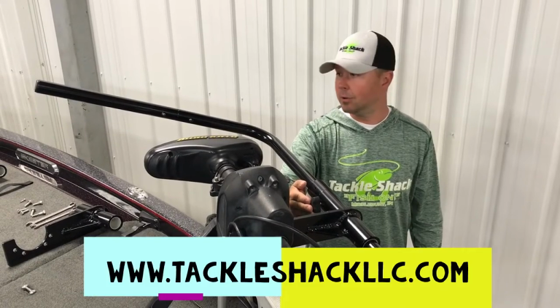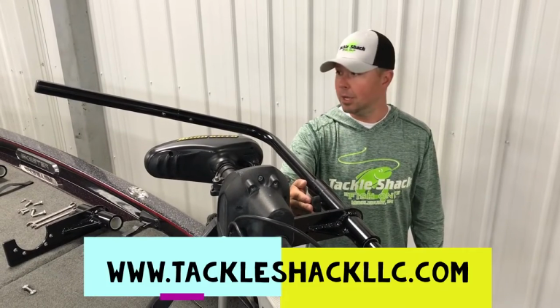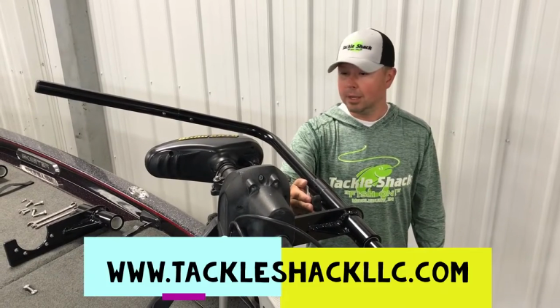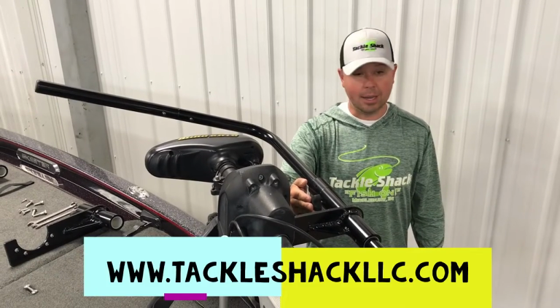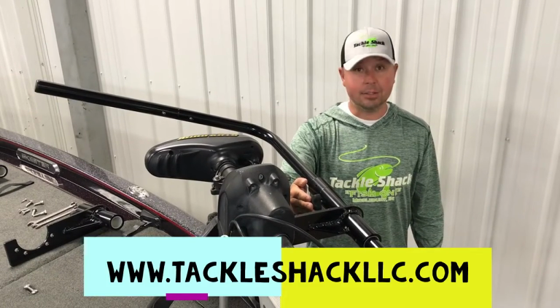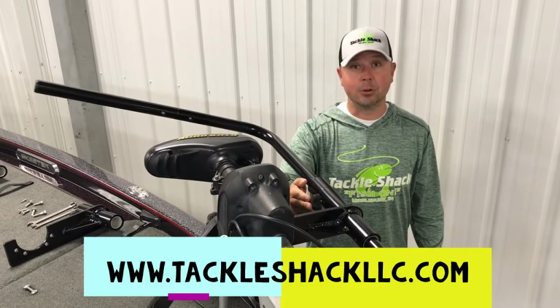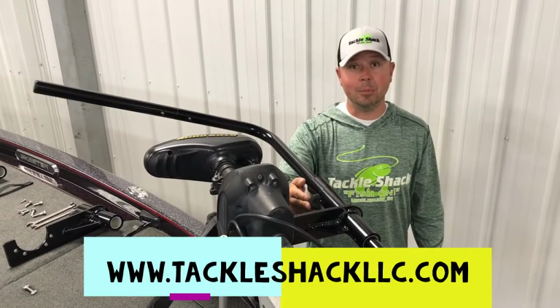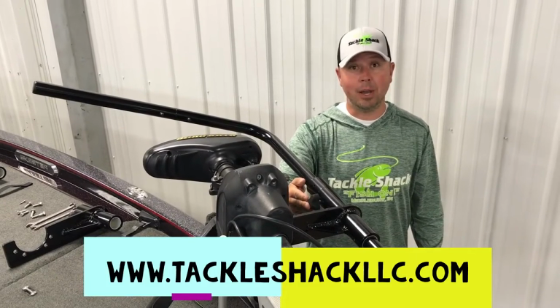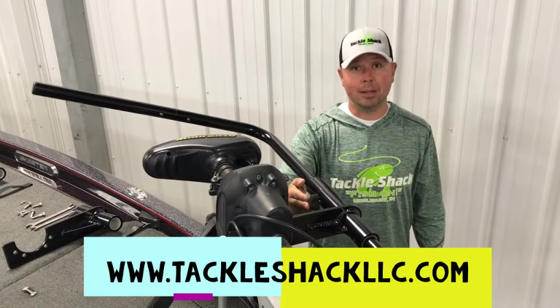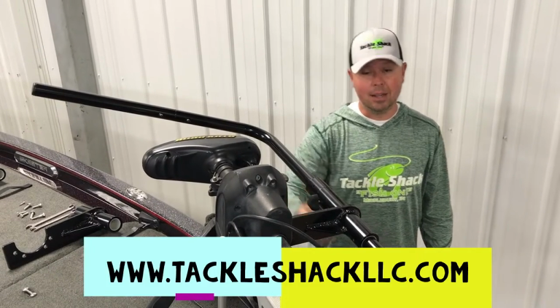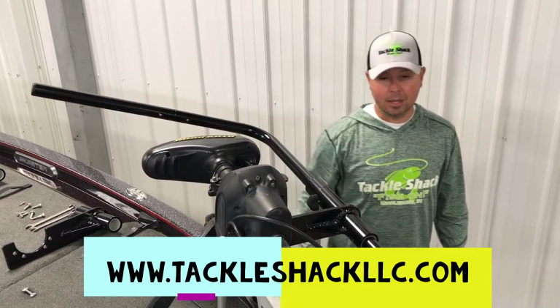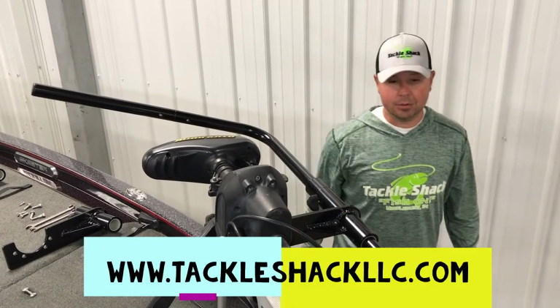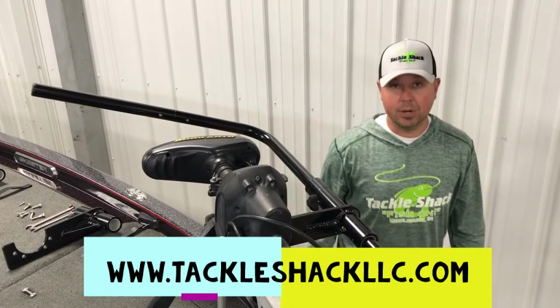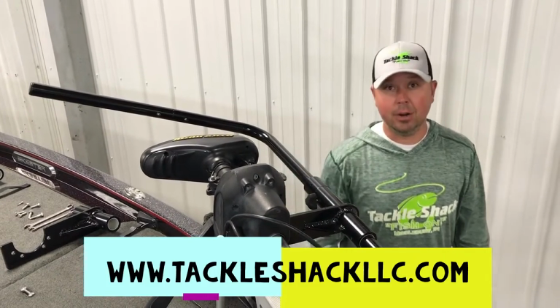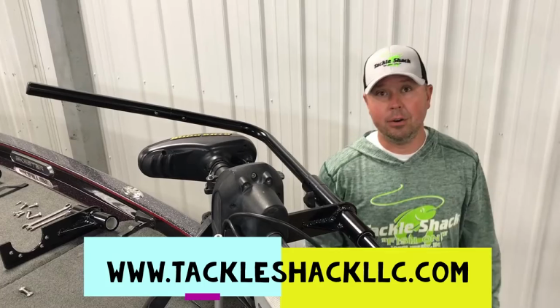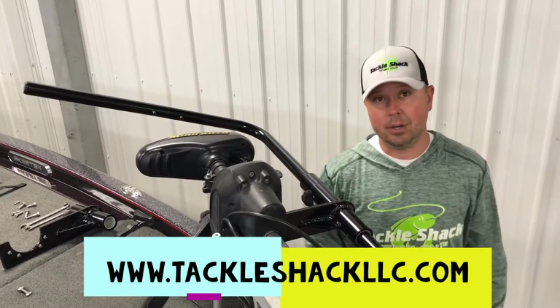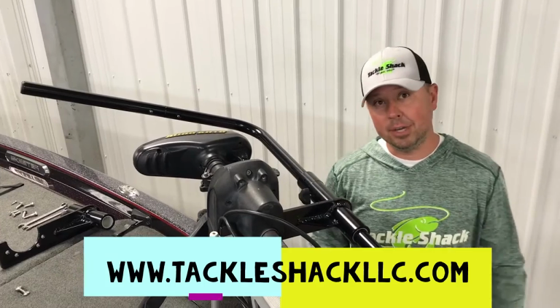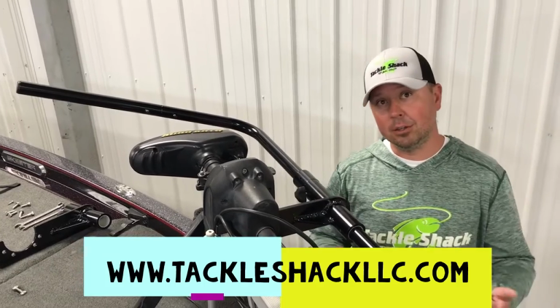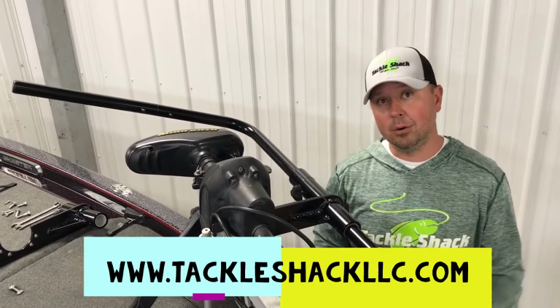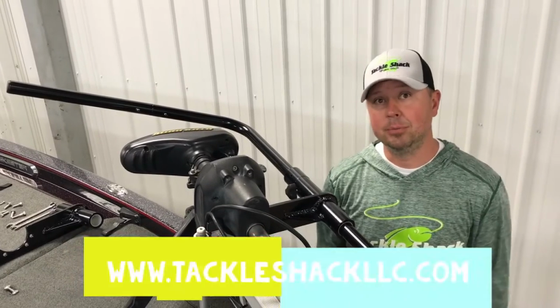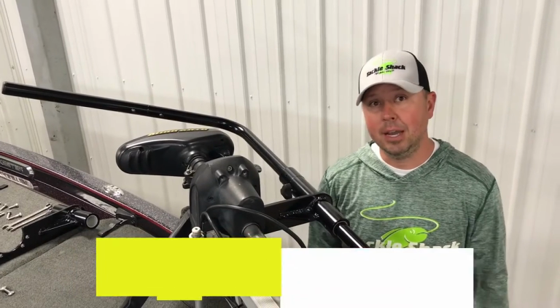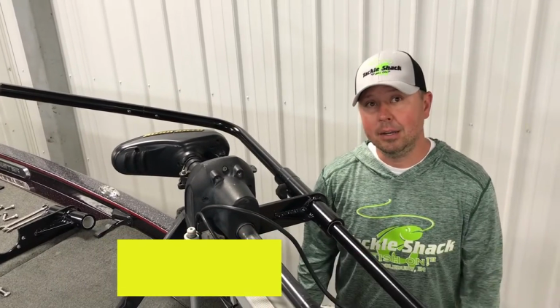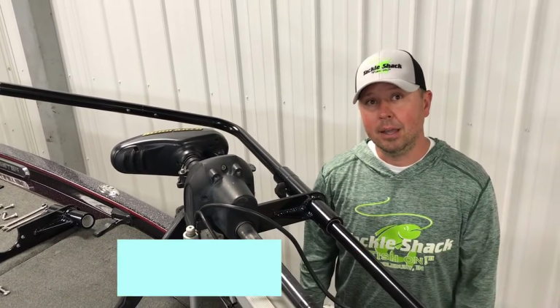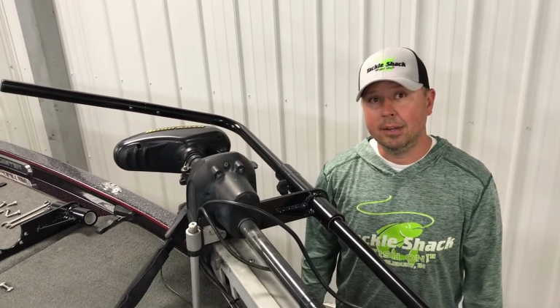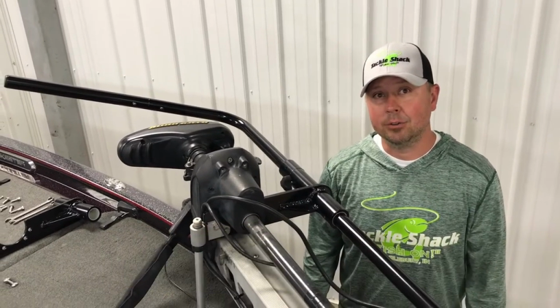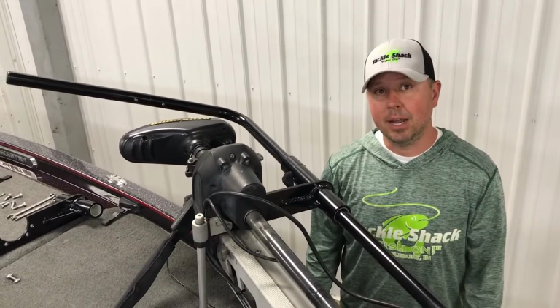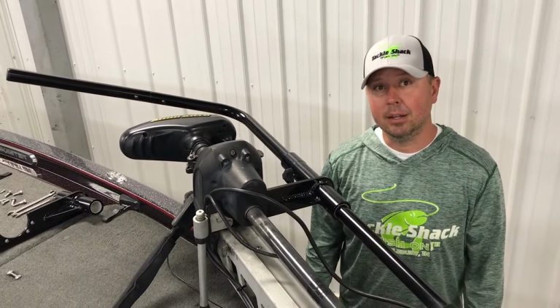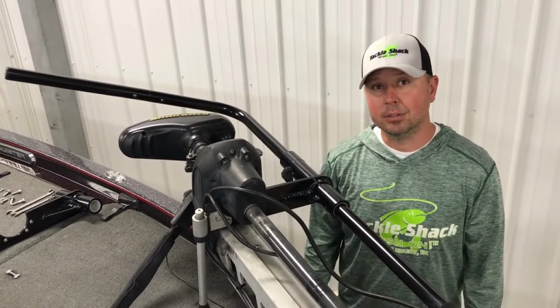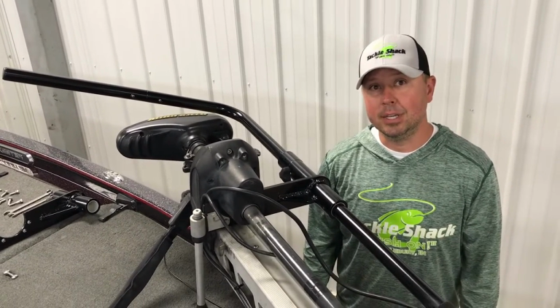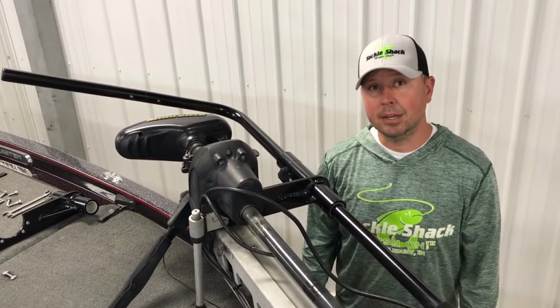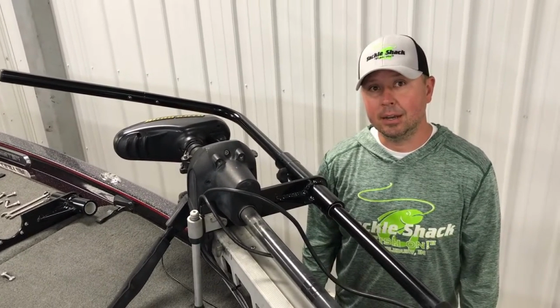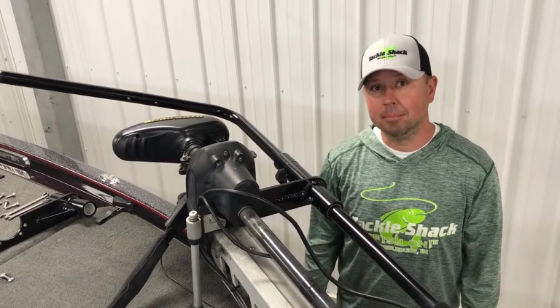Guys, this is a great product — give us a shout out and come take a look at our website at TackleShackLLC.com.